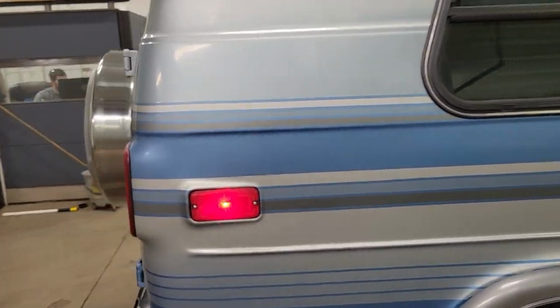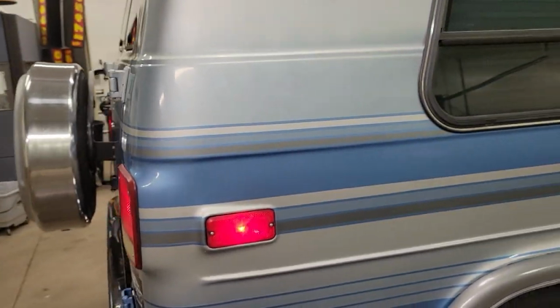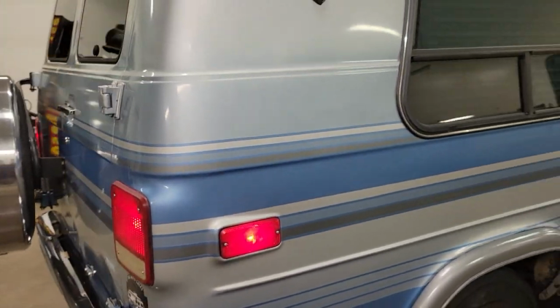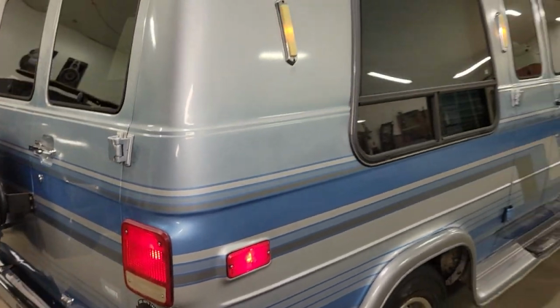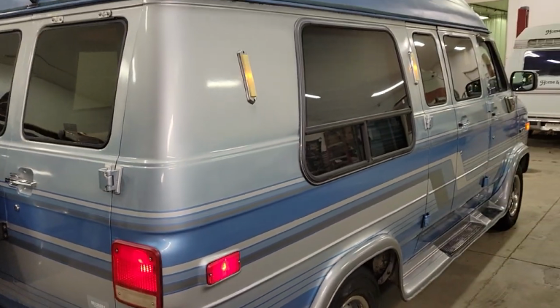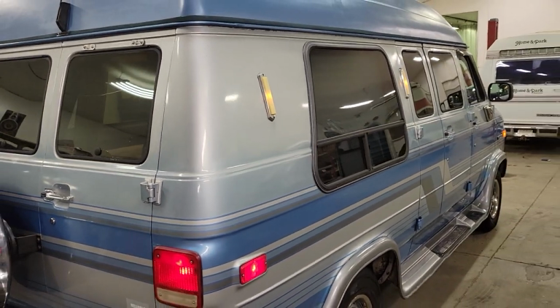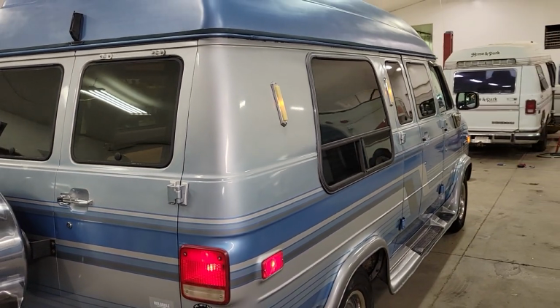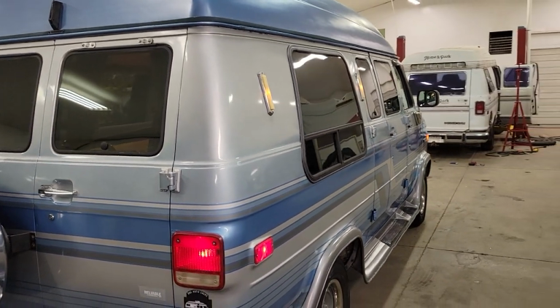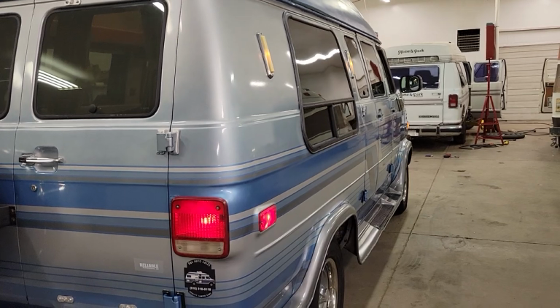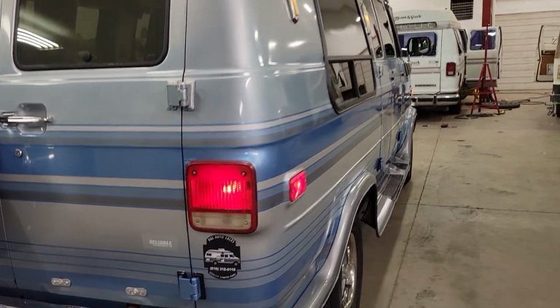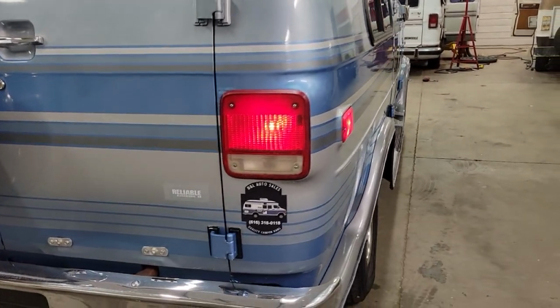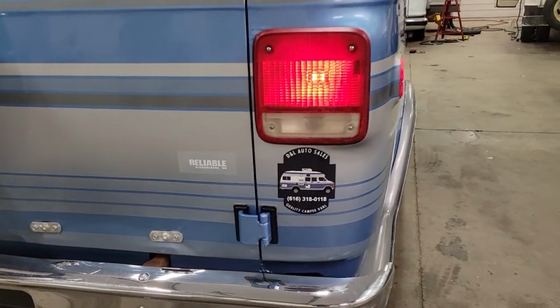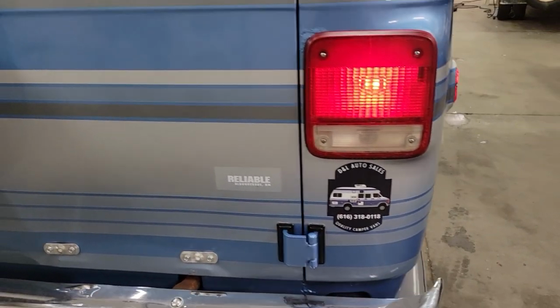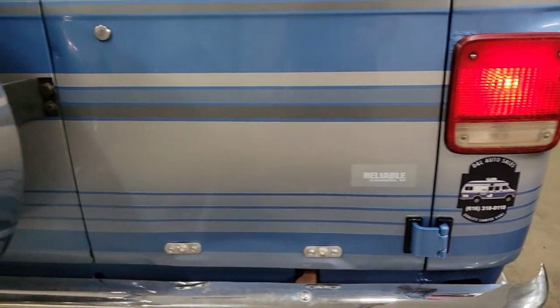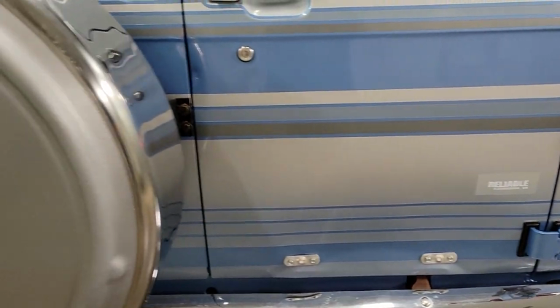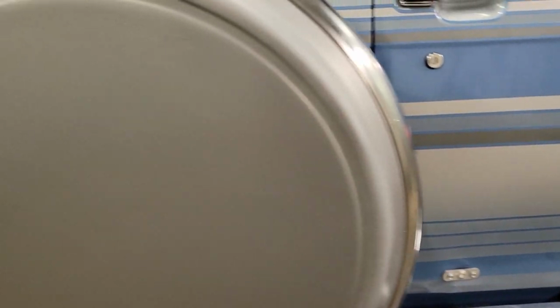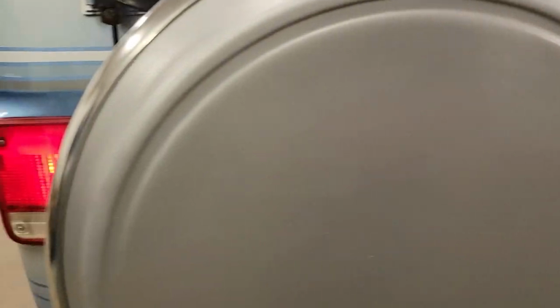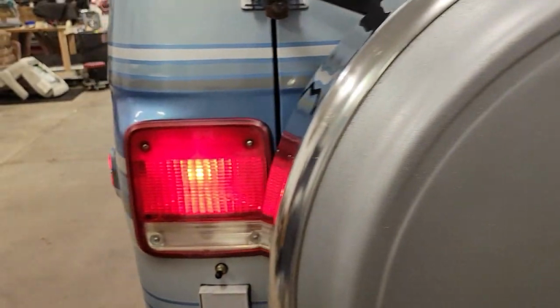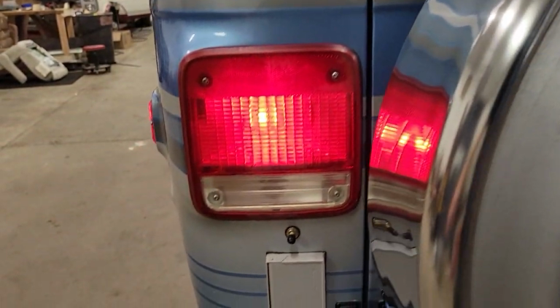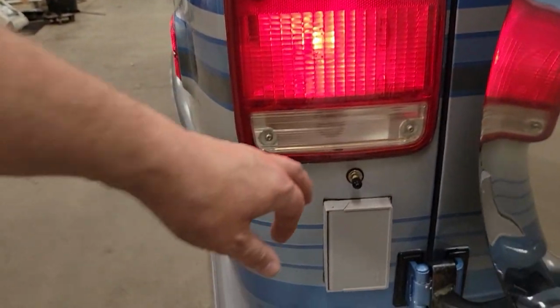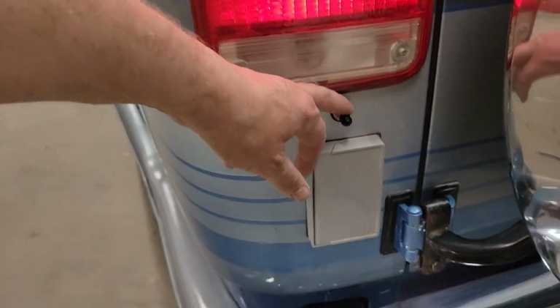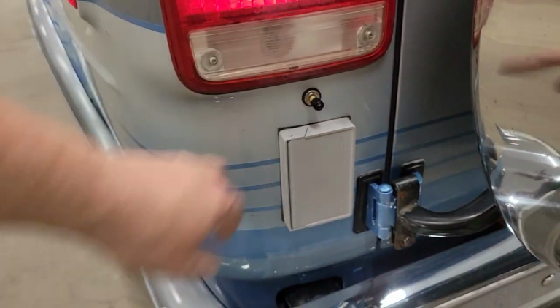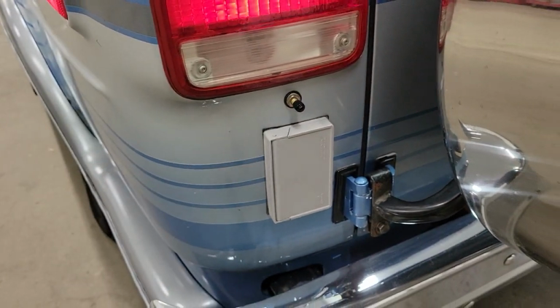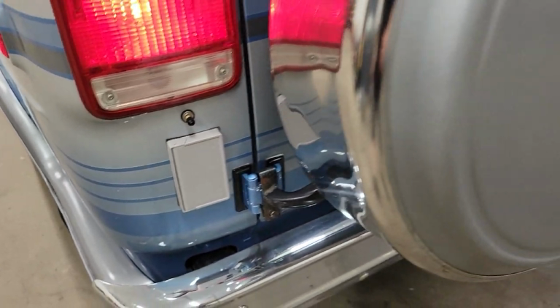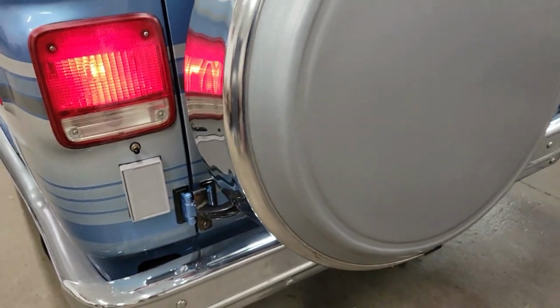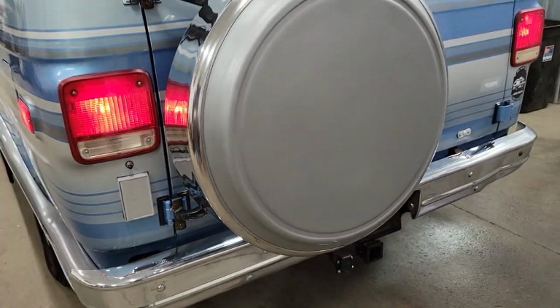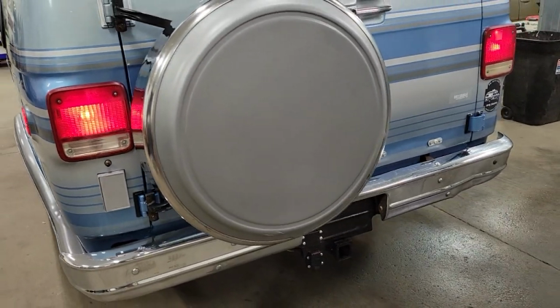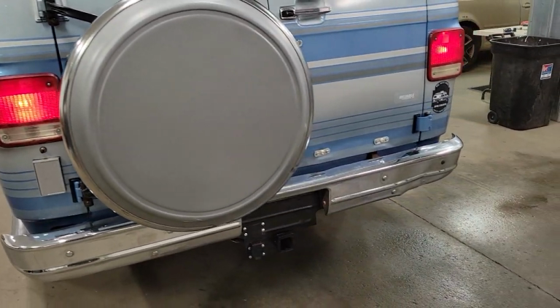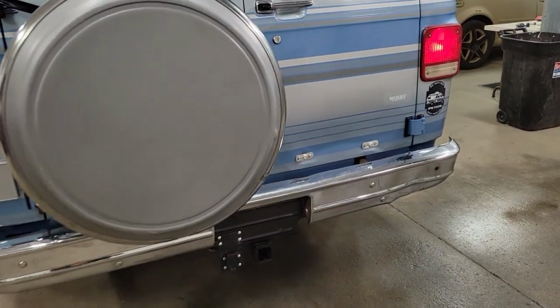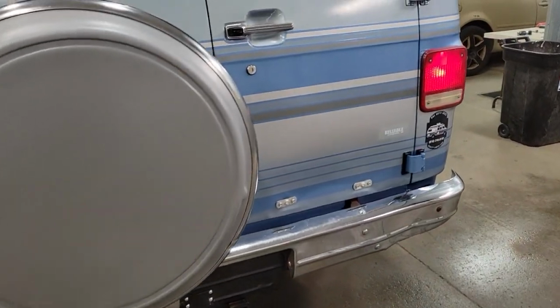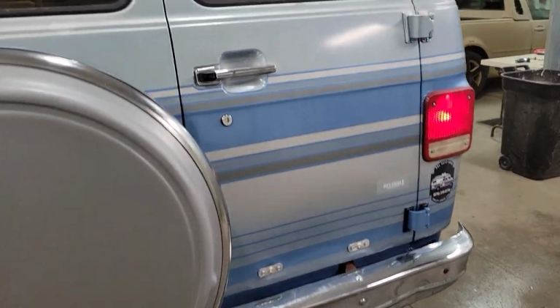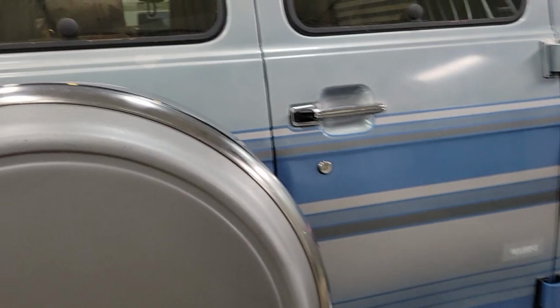Cool paint job on this thing too. Of course, DNL sticker. It also has new airbags on it — you can pump up the airbags there. It lifts the back end up when you're loaded down pulling your yacht to the yacht club.